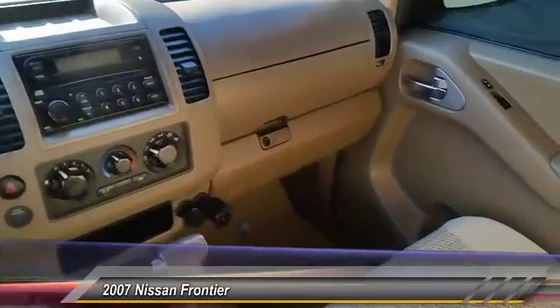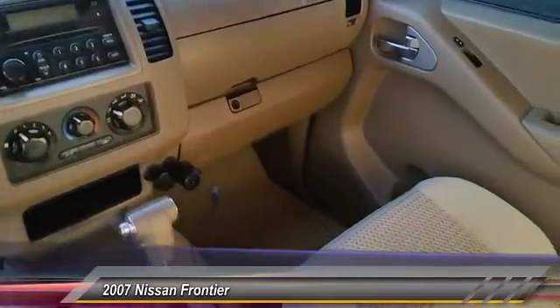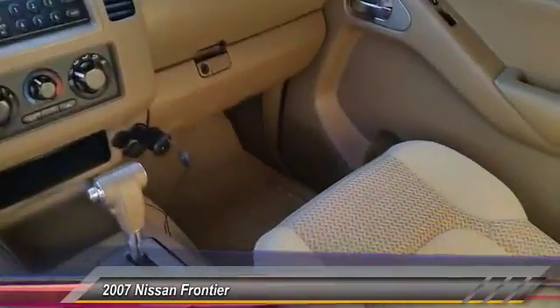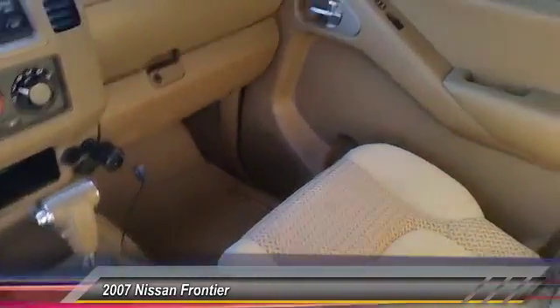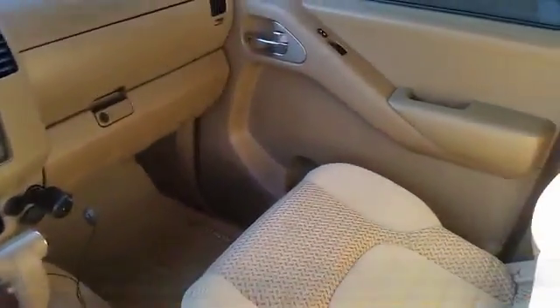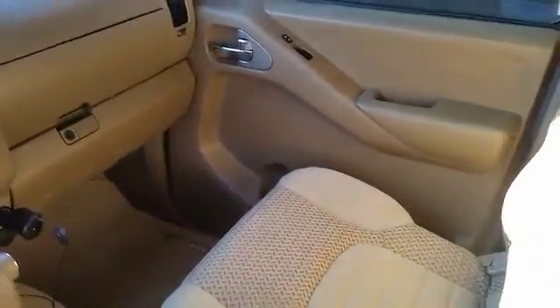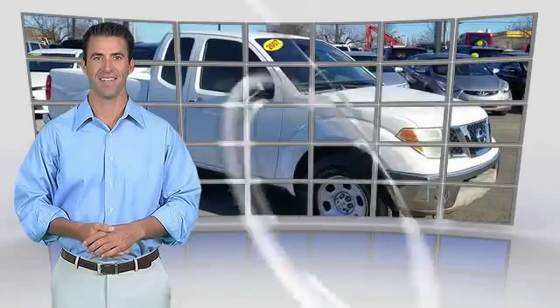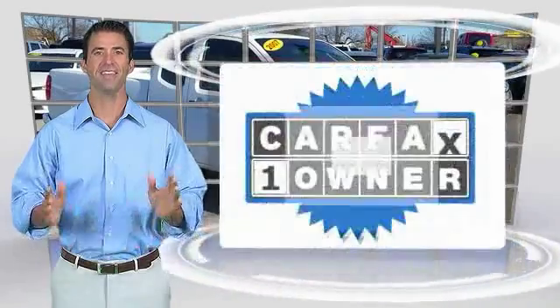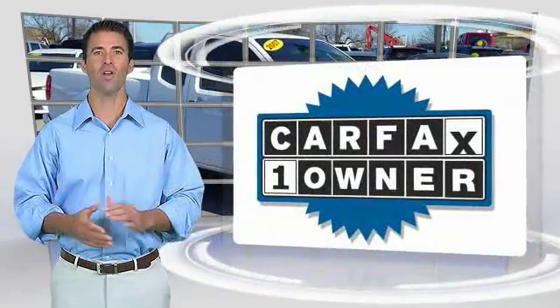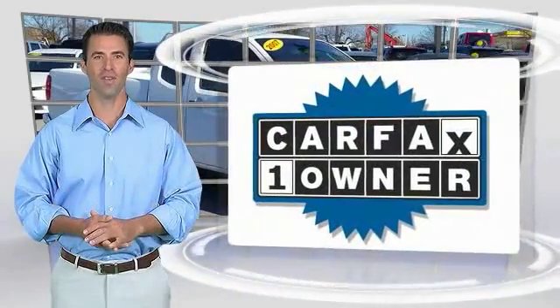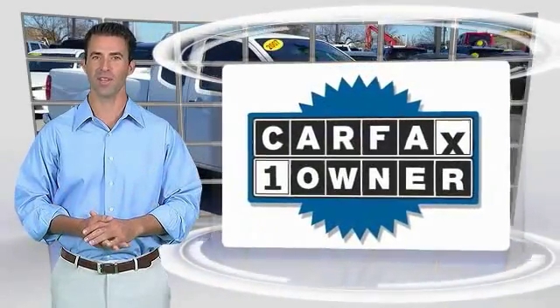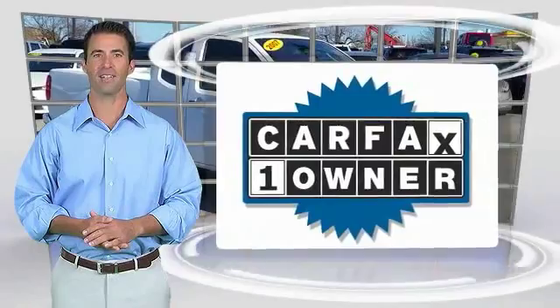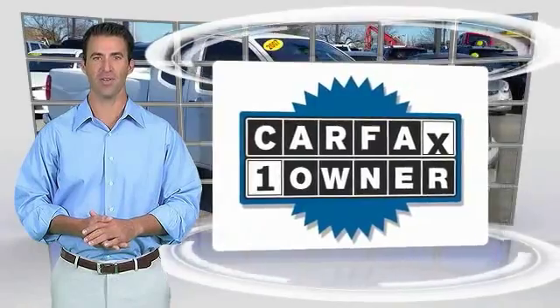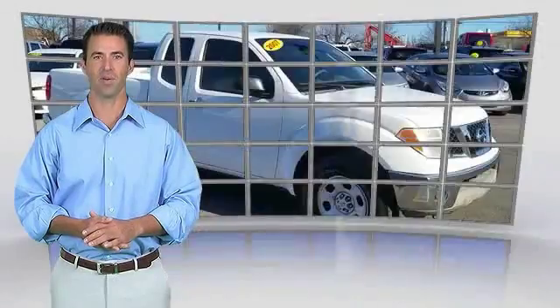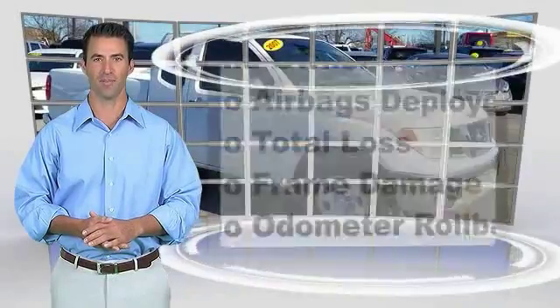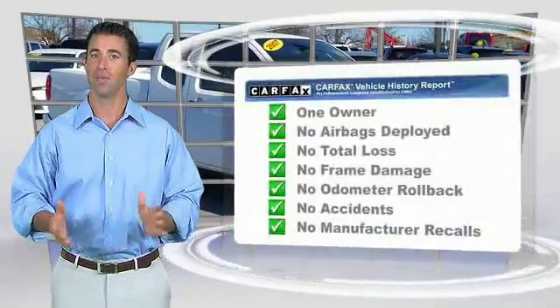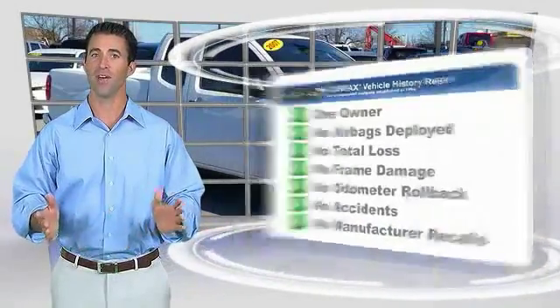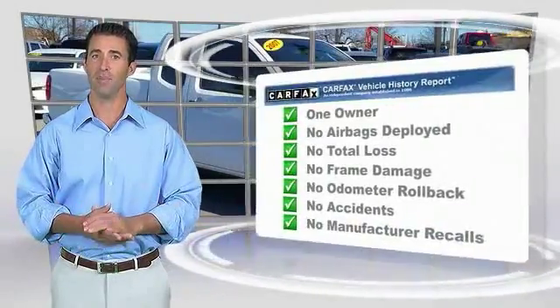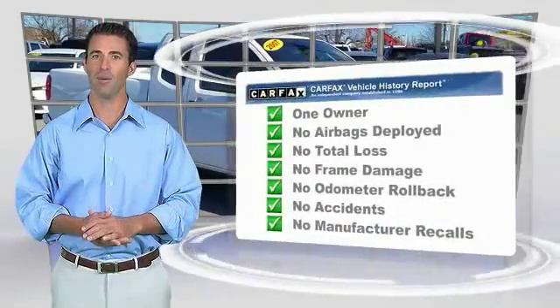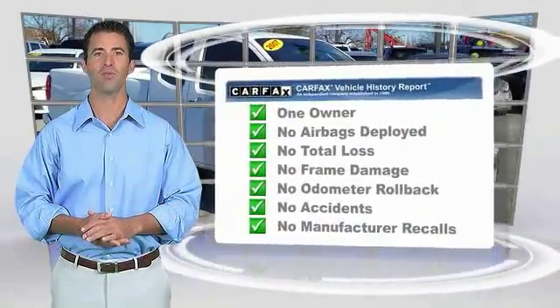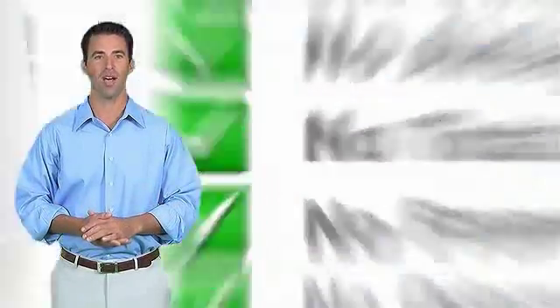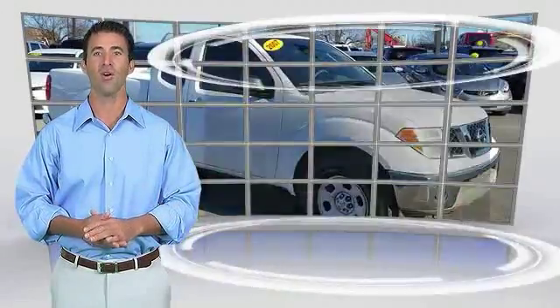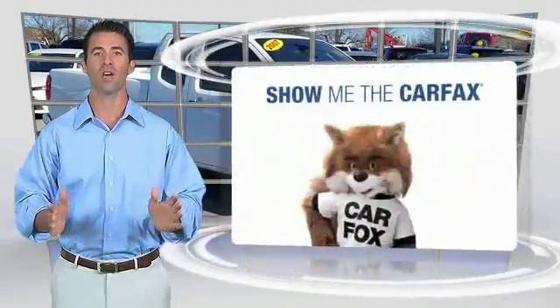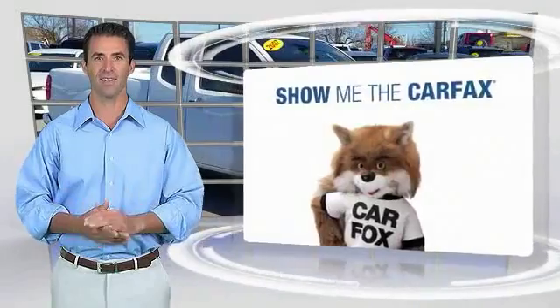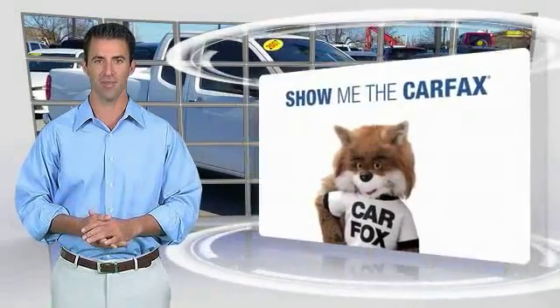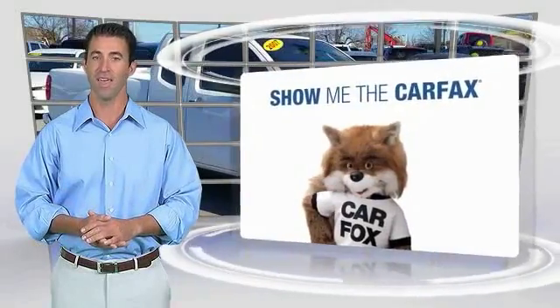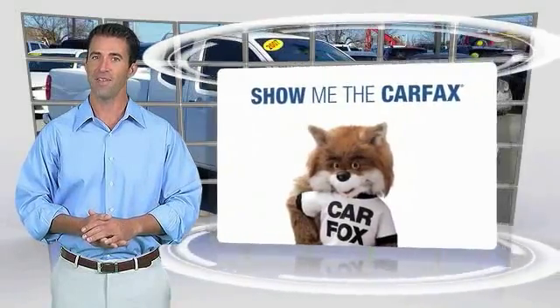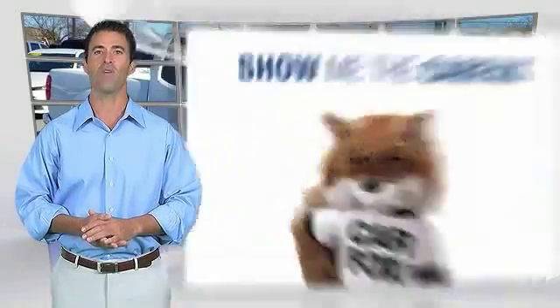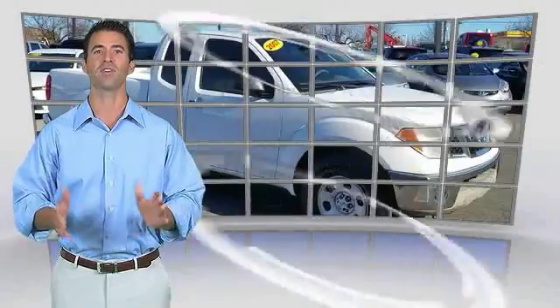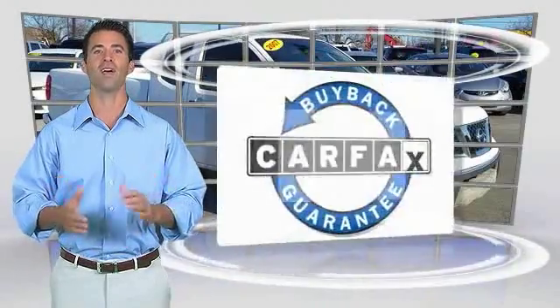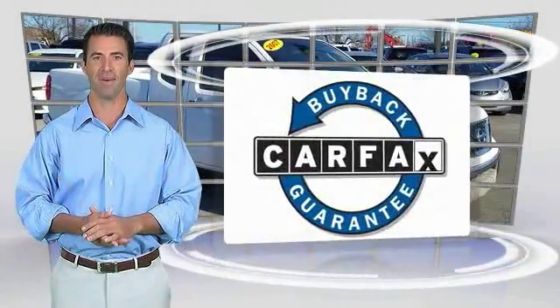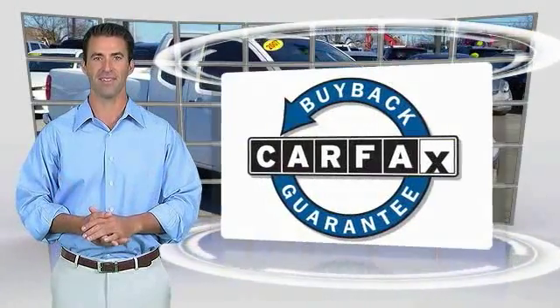A vehicle like this doesn't come along every year. This is a one-owner vehicle with the Carfax Vehicle History Report. Be sure to find a complimentary copy of this report online or contact the dealership. This vehicle qualifies for the Carfax Buyback Guarantee.